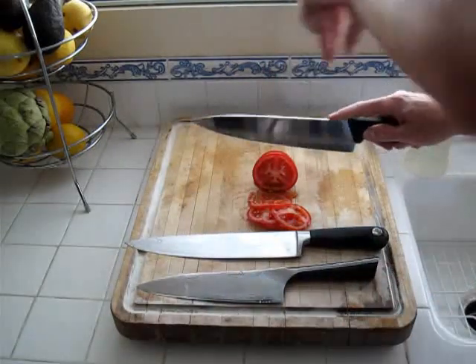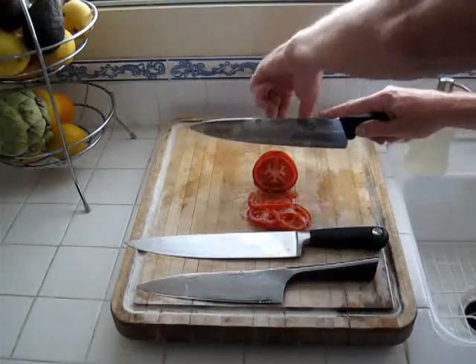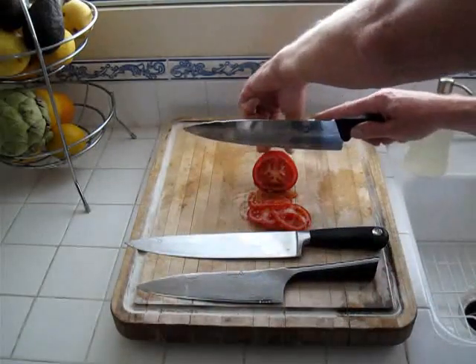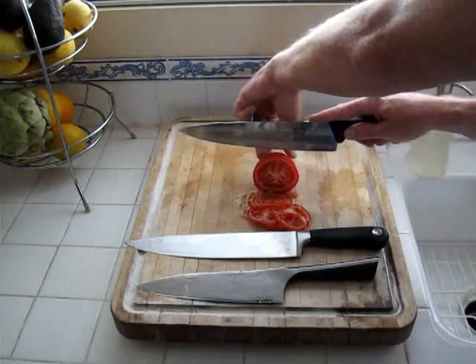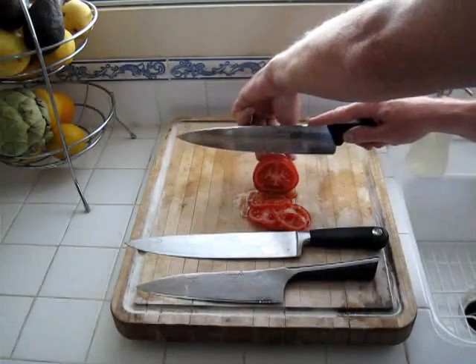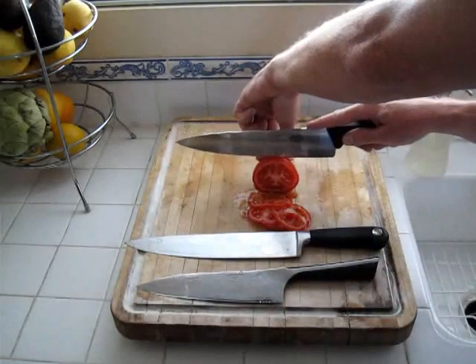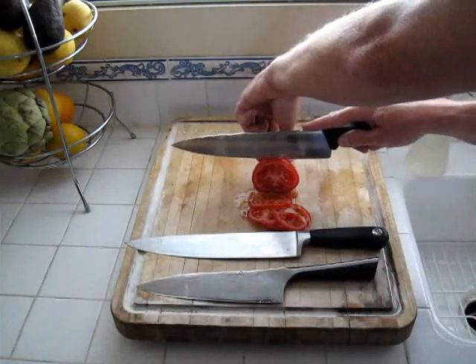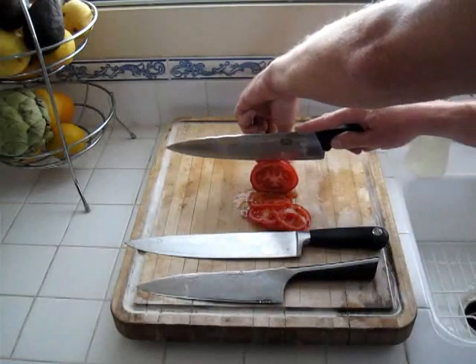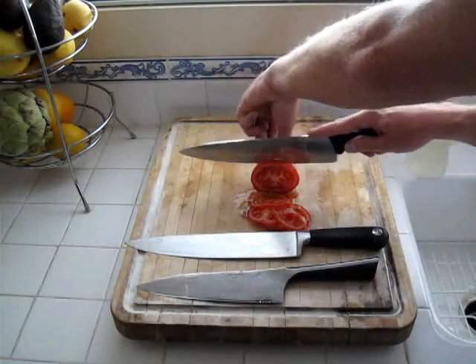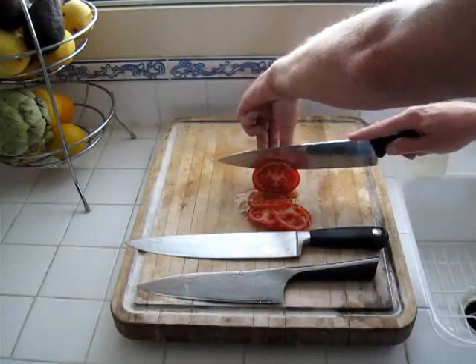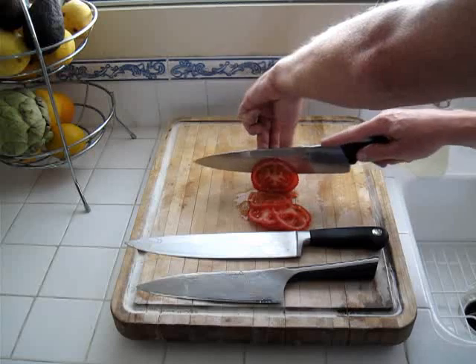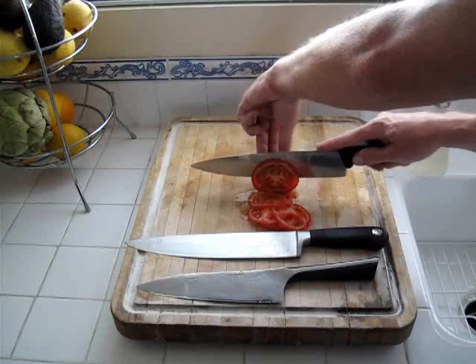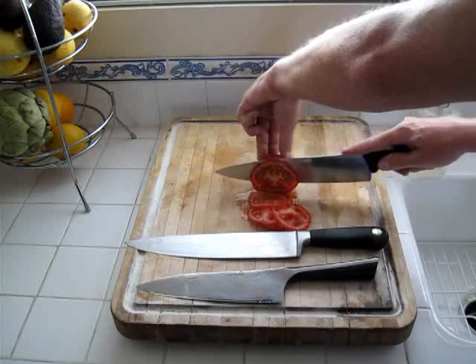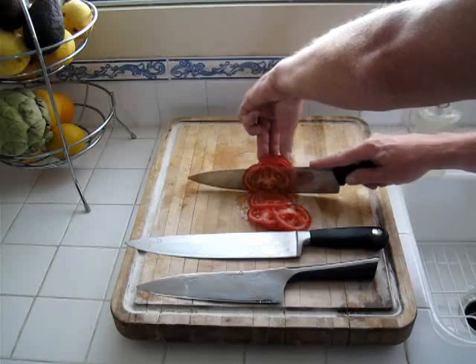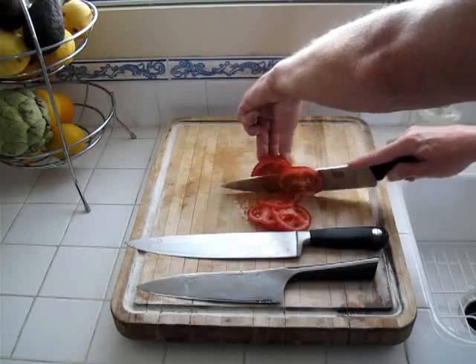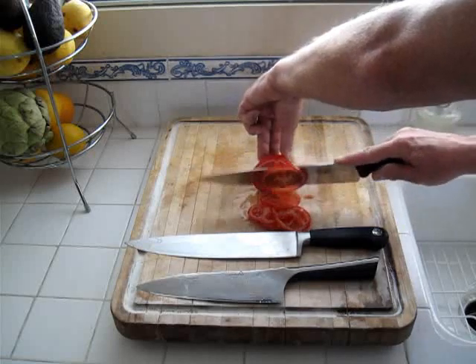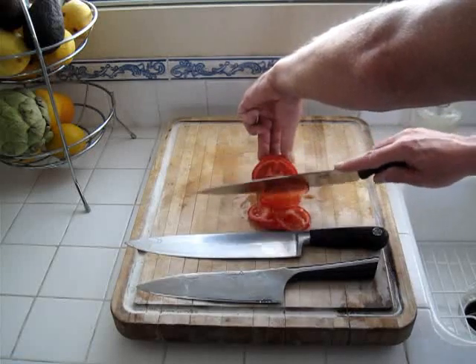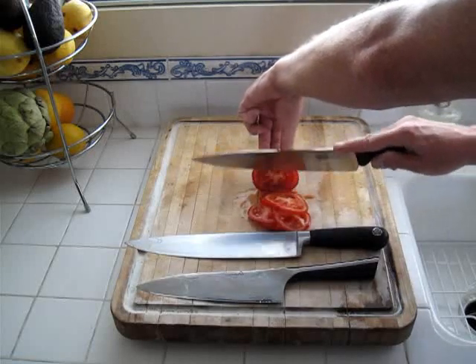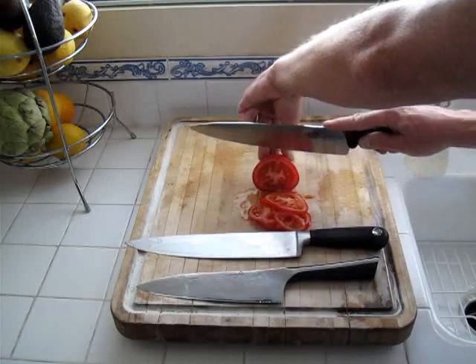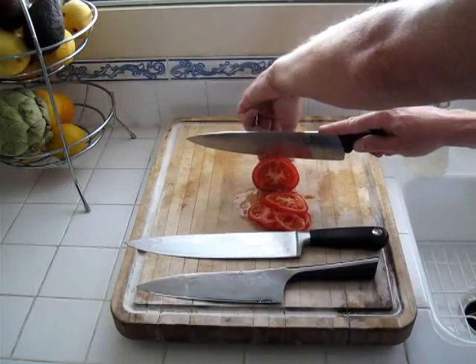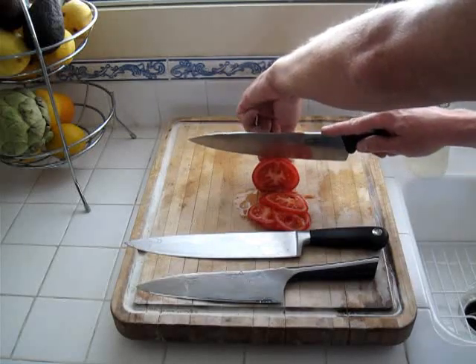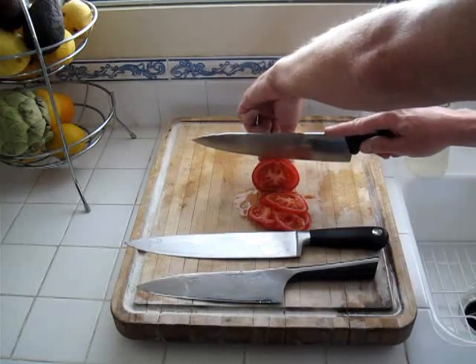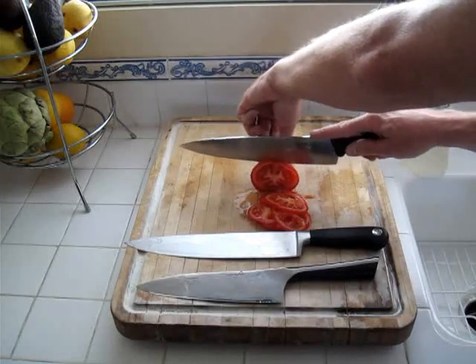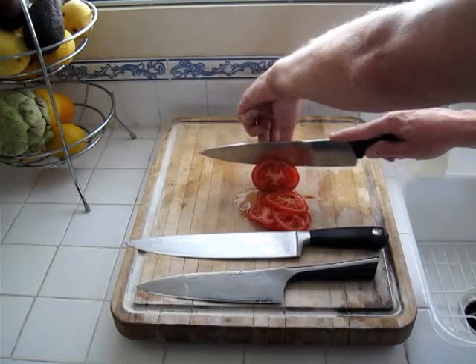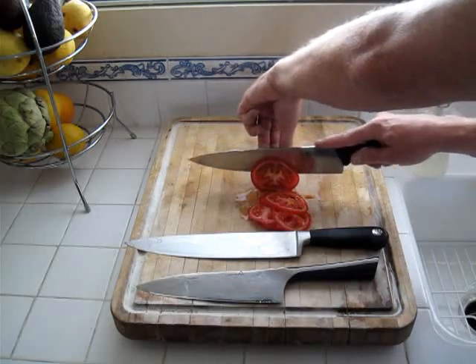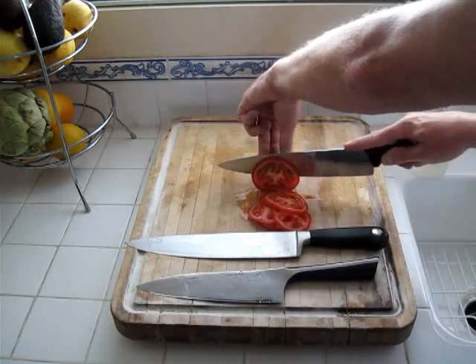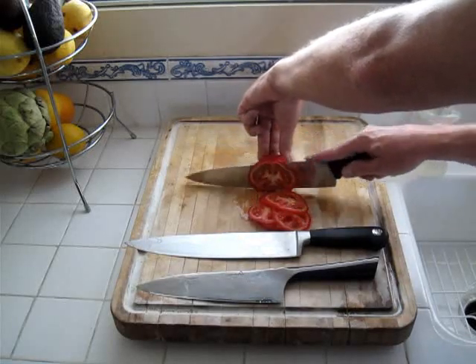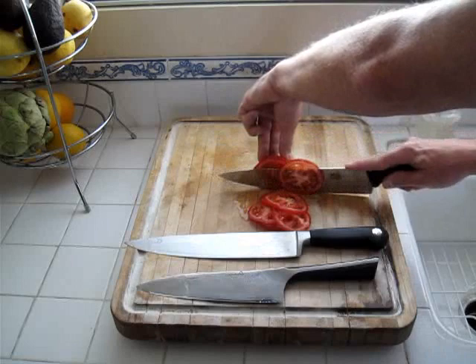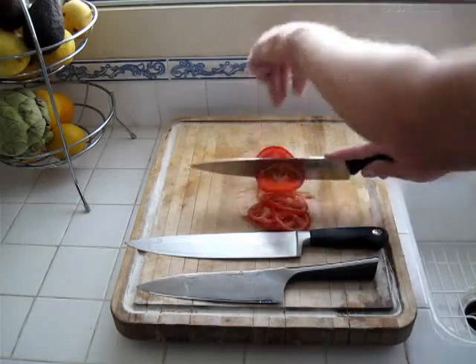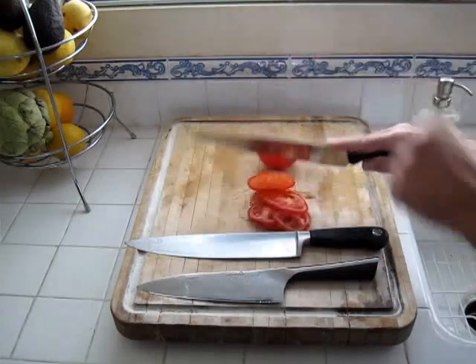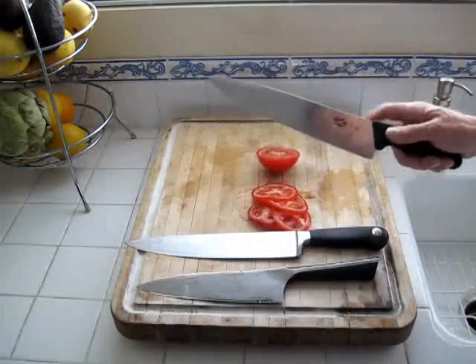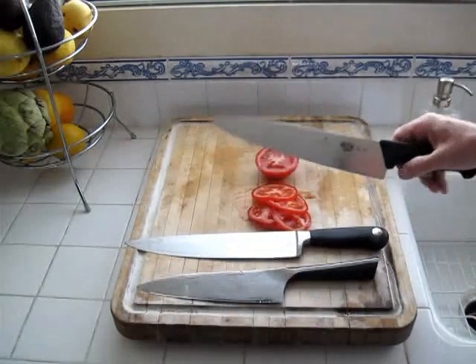Let's see how the Forstner cuts this ripe tomato. Look at that — it's just as sharp as the Katana series blade.